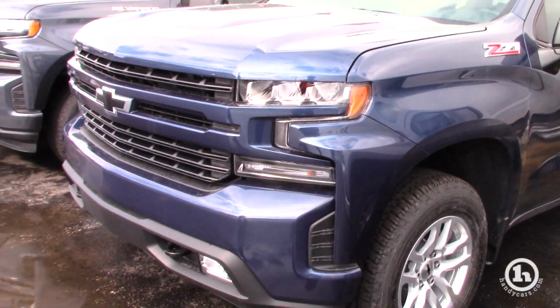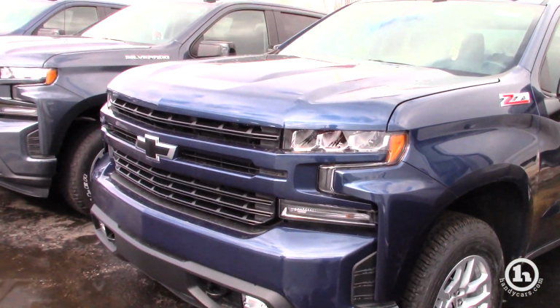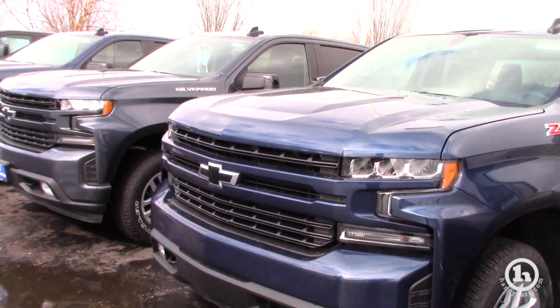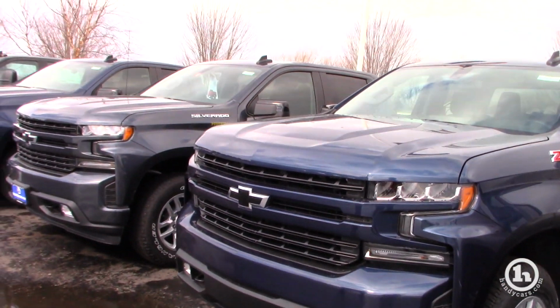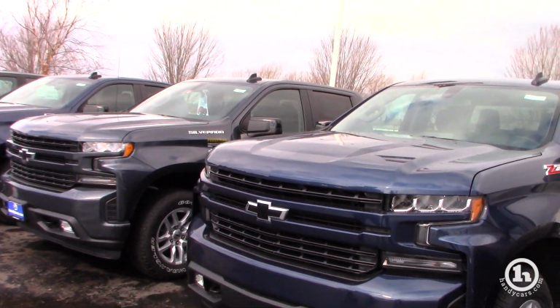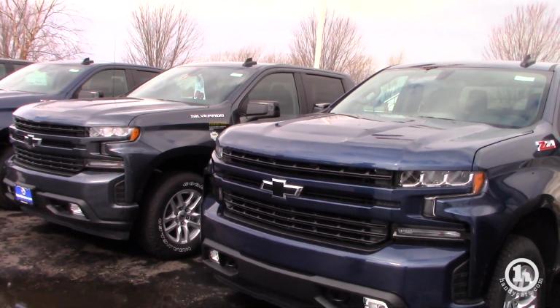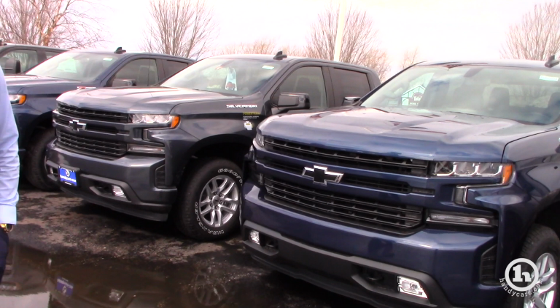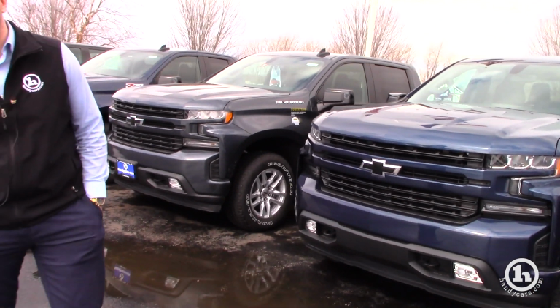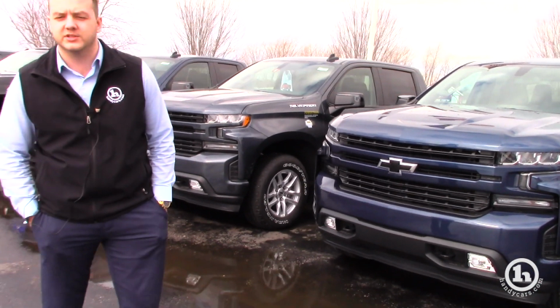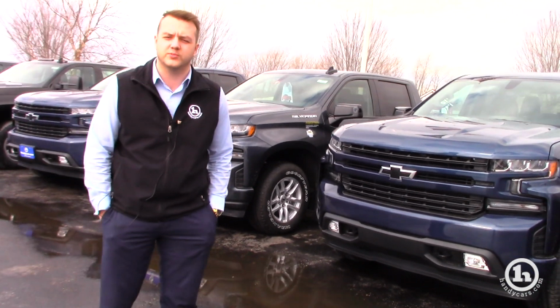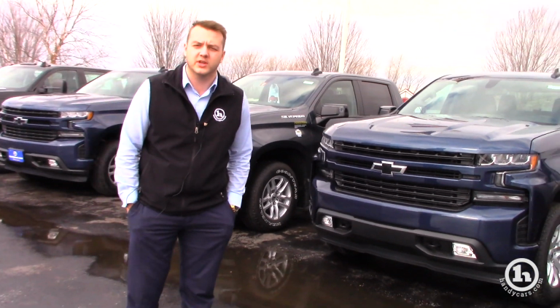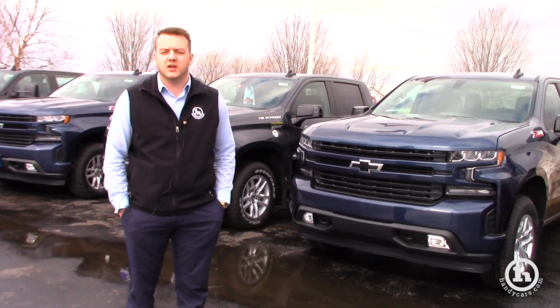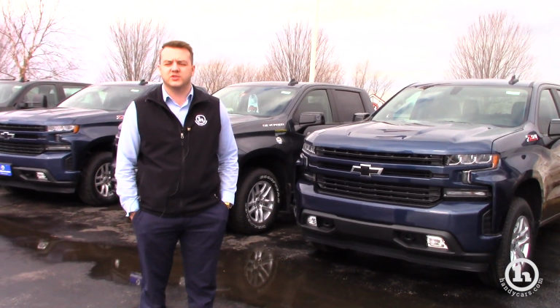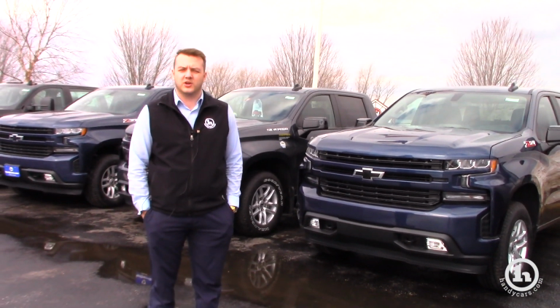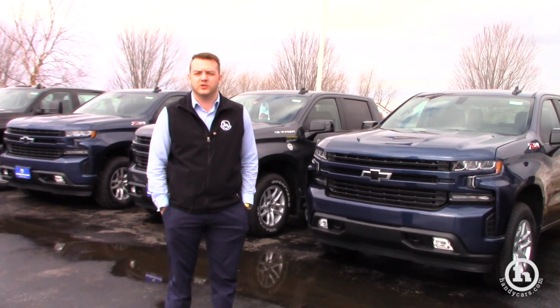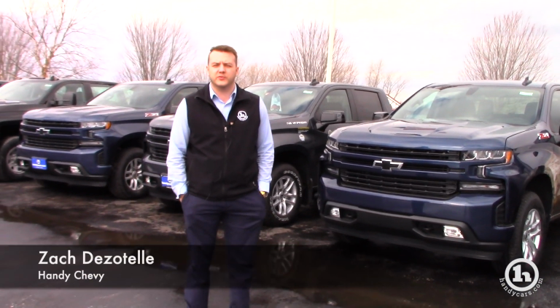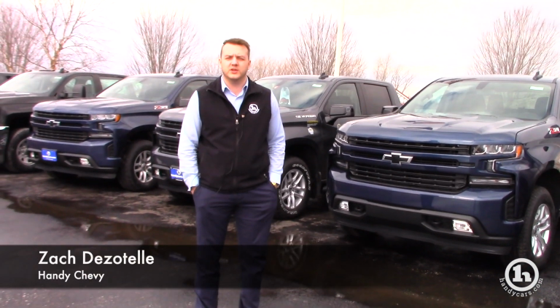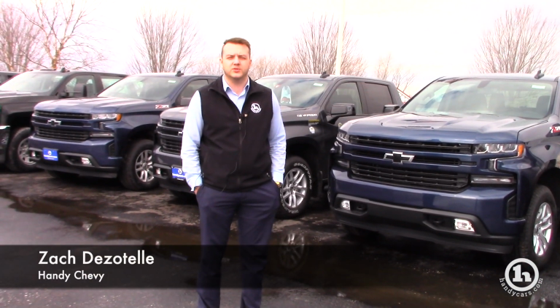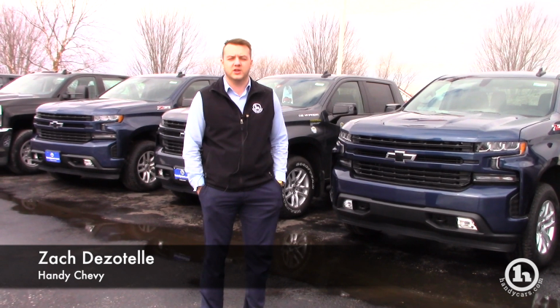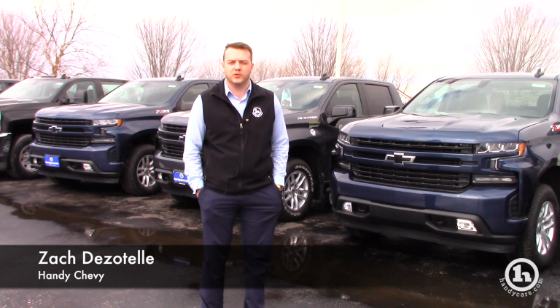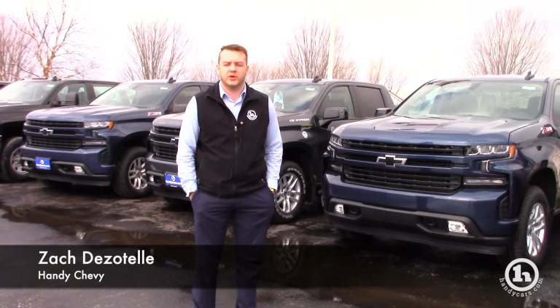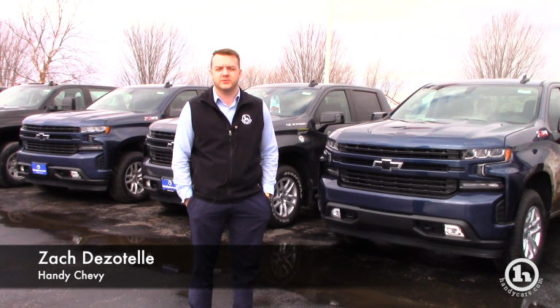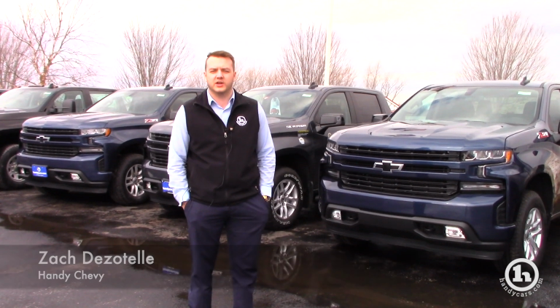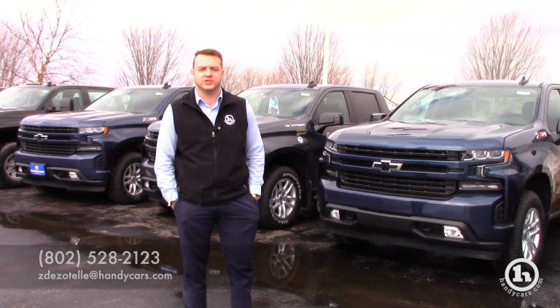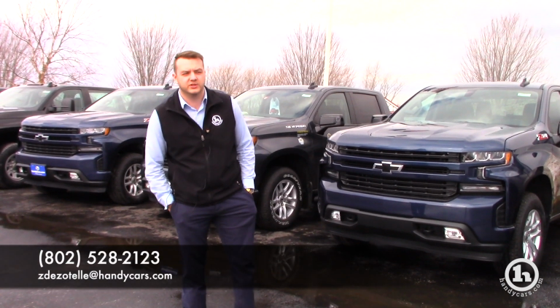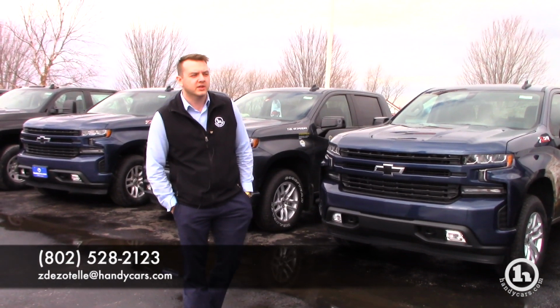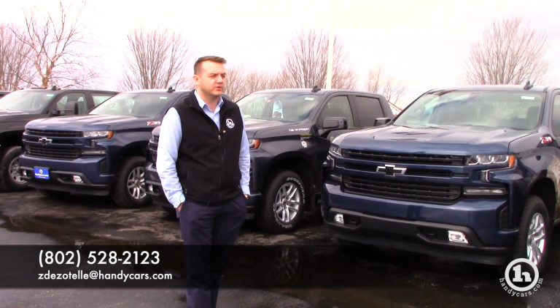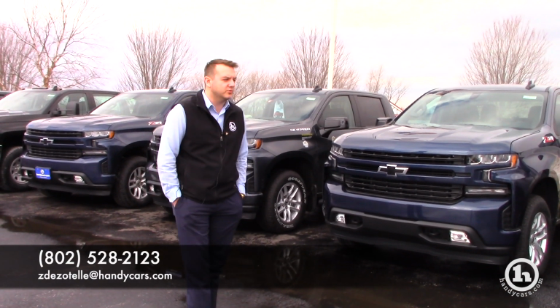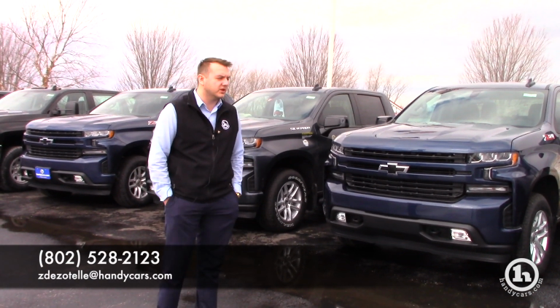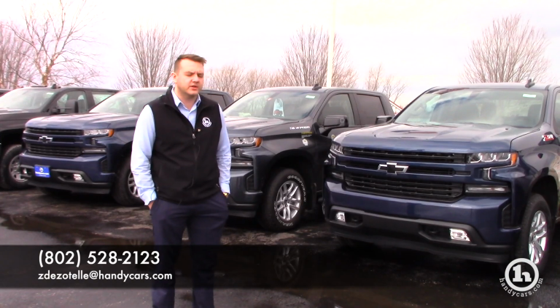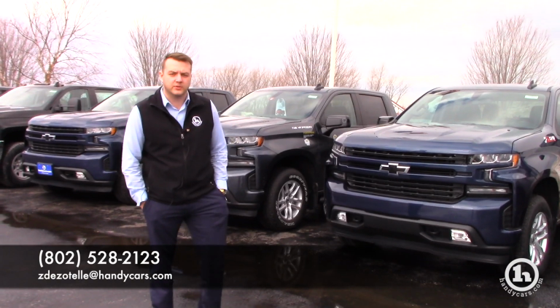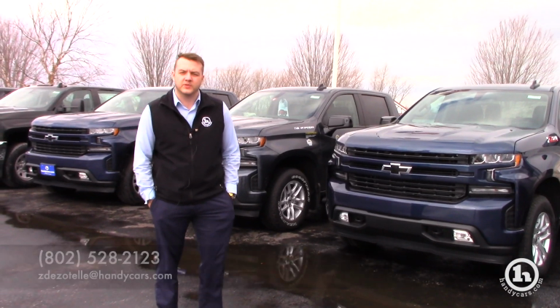I'd love to talk to you at some point and maybe get a better idea and have you come in and schedule an appointment. You can give me a call at 802-528-2123, or you can reply to this email, but I'd love to get you in here and take one of these new trucks for a ride. Thanks.